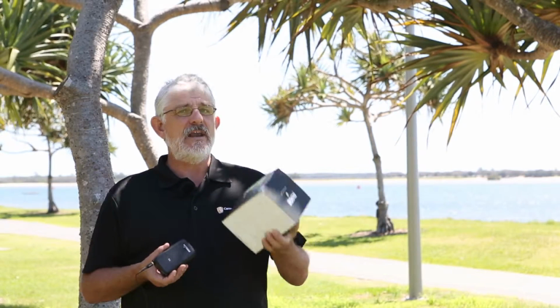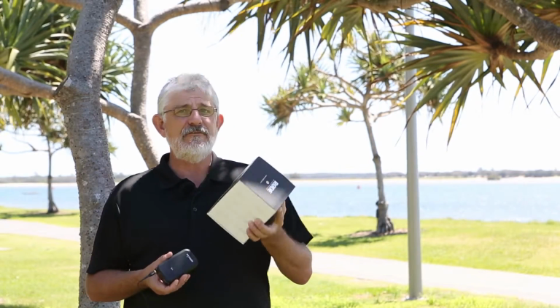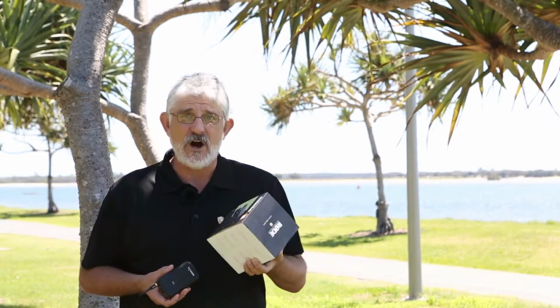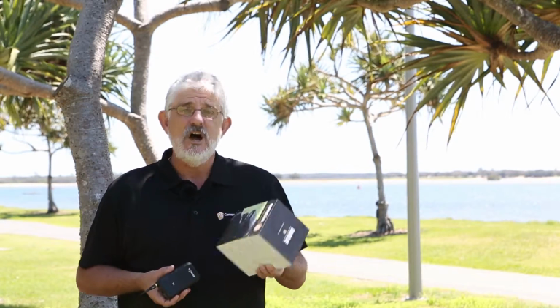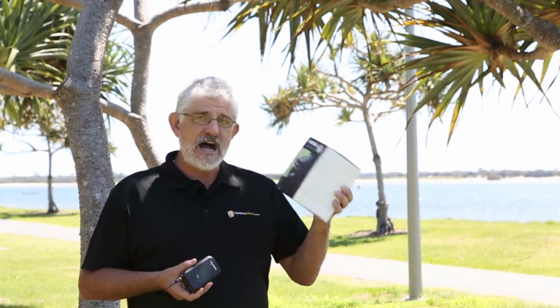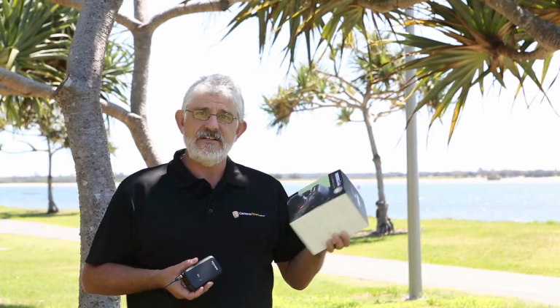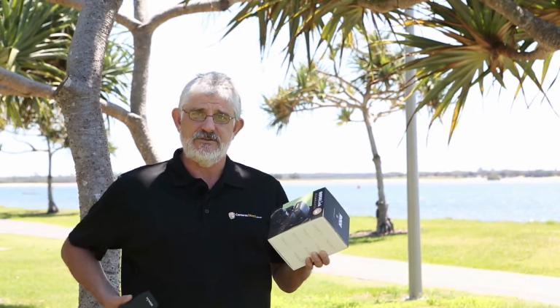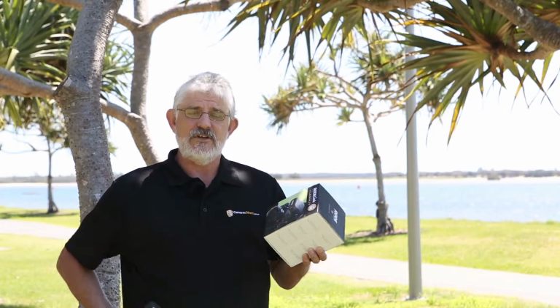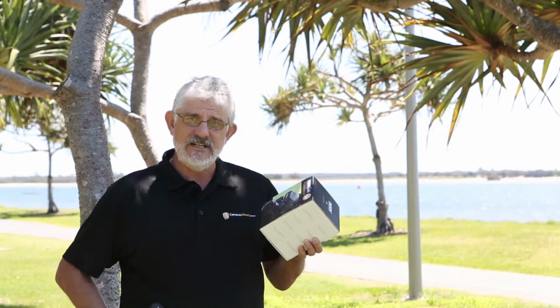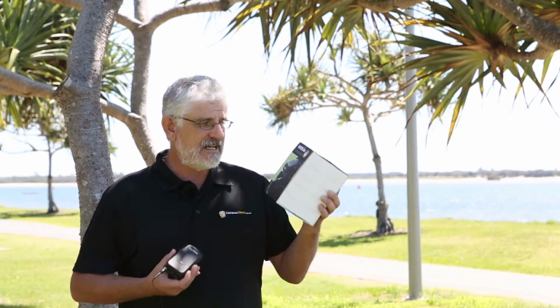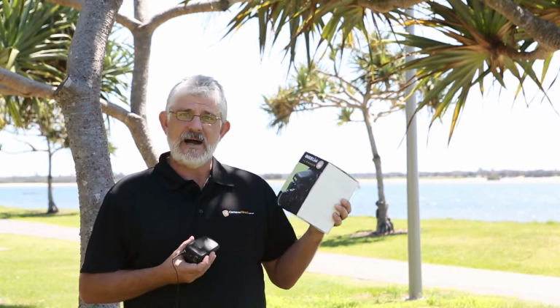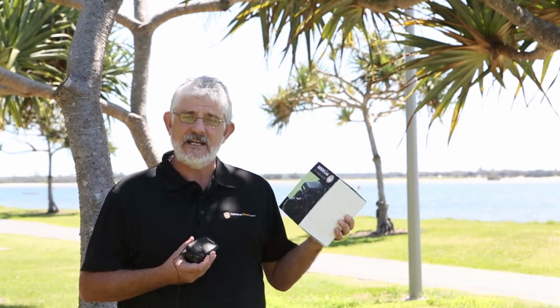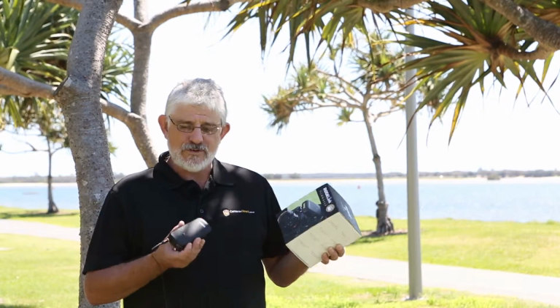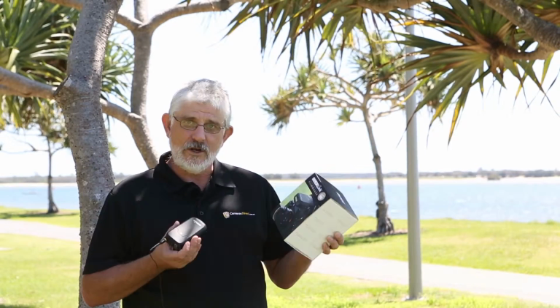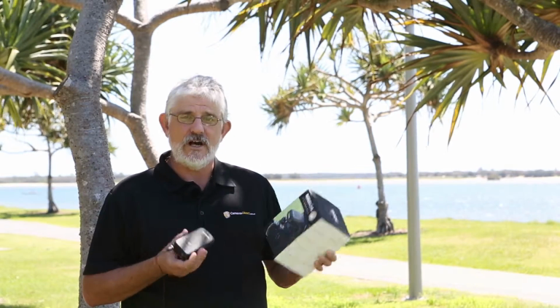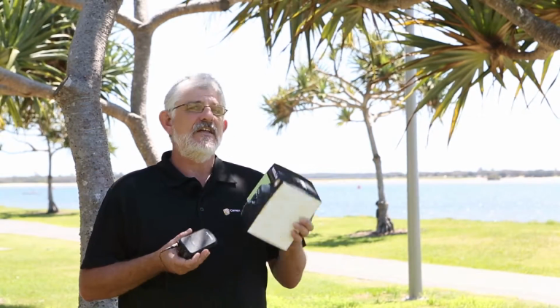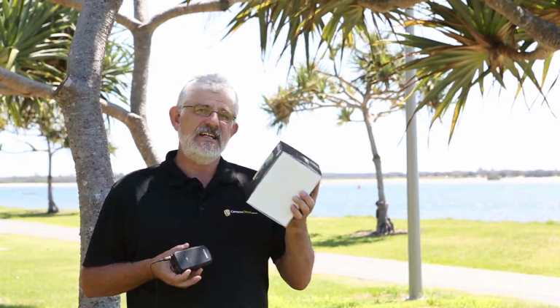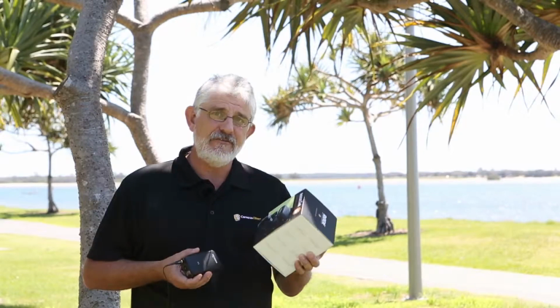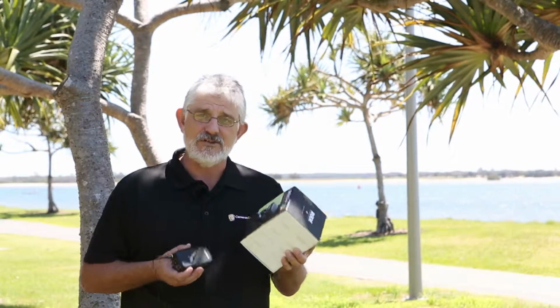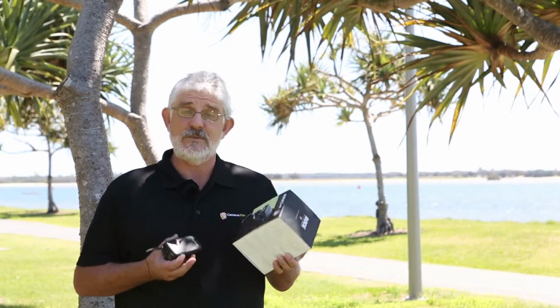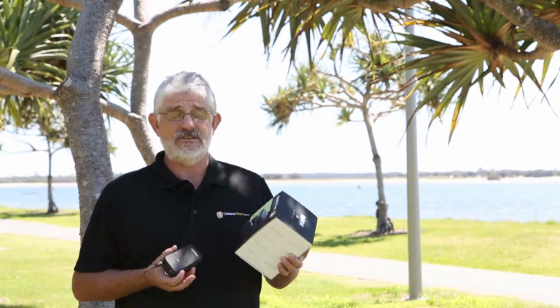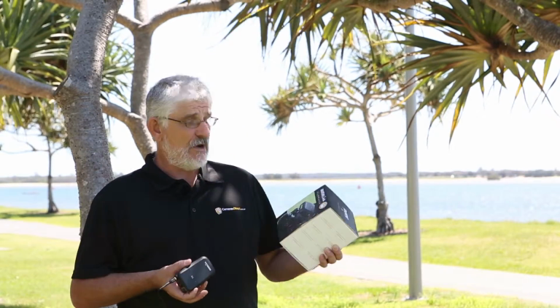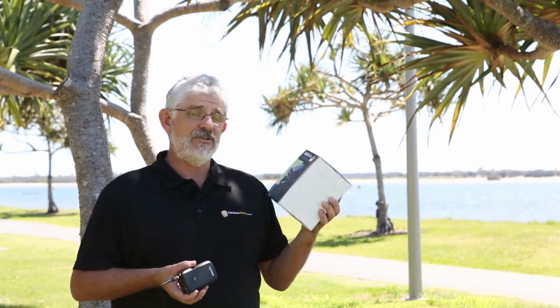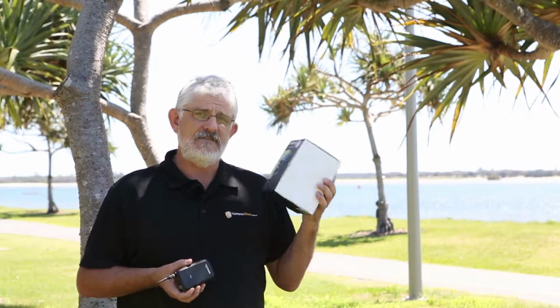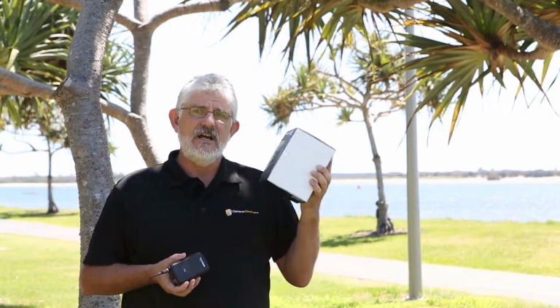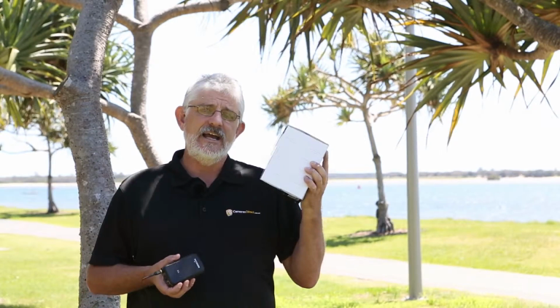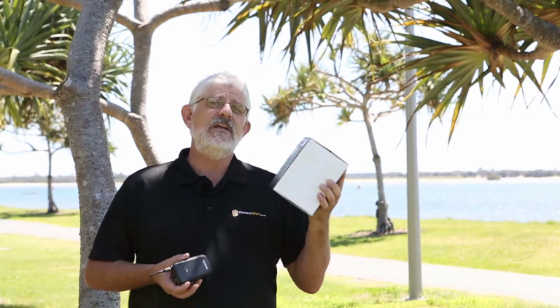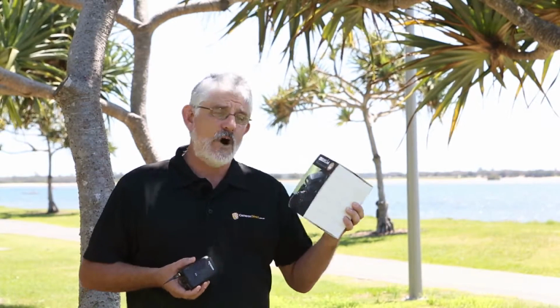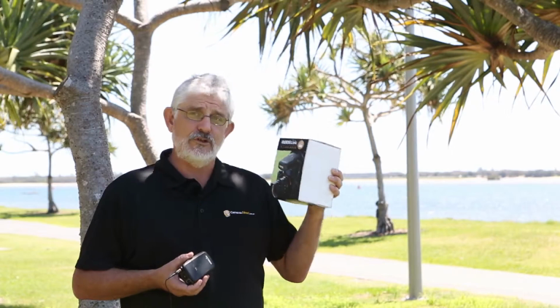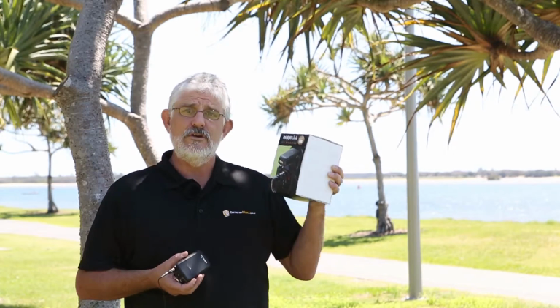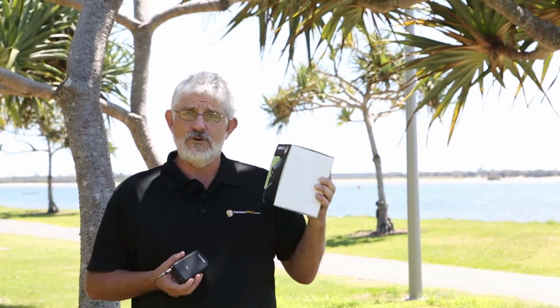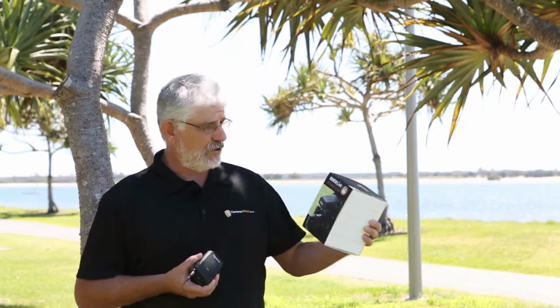The device itself is only new from Rode. It's about half the price of other manufacturers. They really come to the party here with a quality device at nearly half the price of its competitors, making it a very economically viable solution for your videographer.